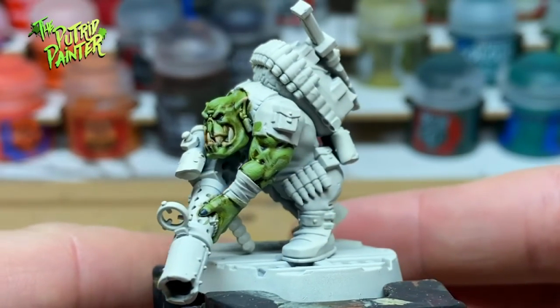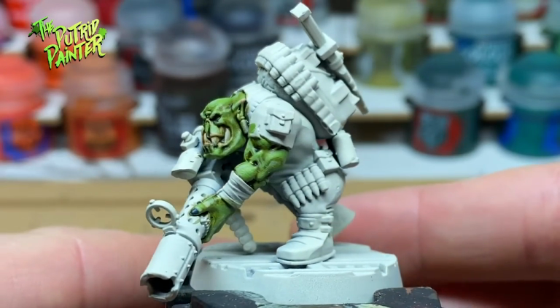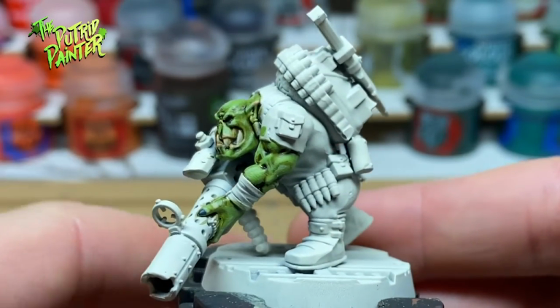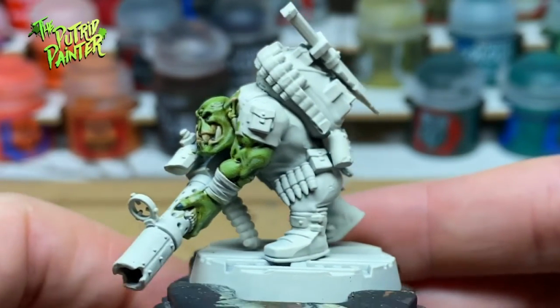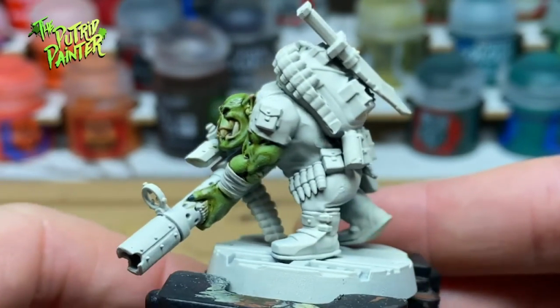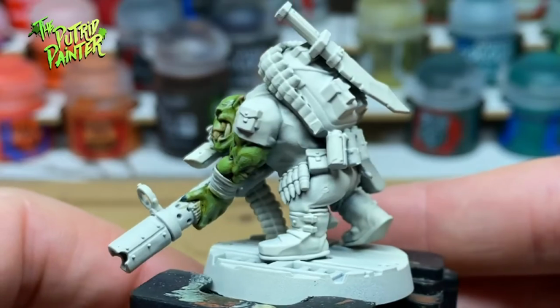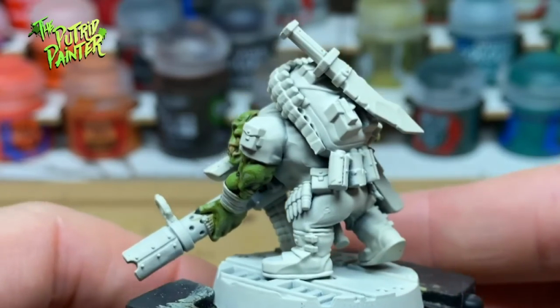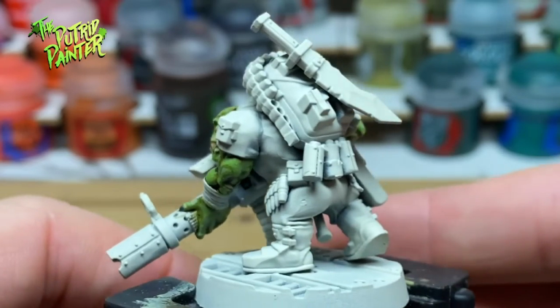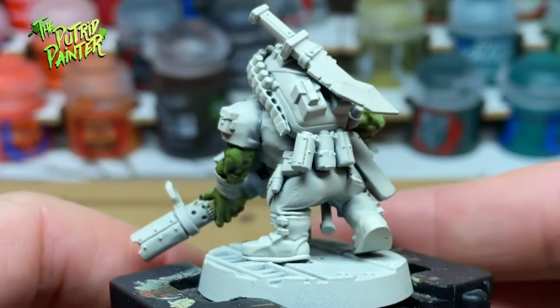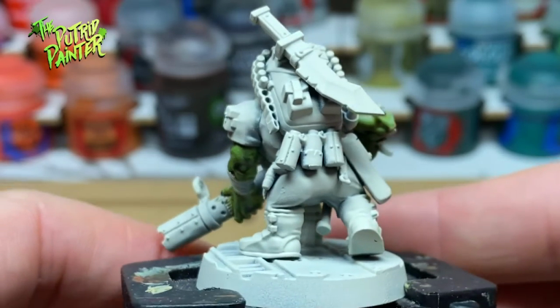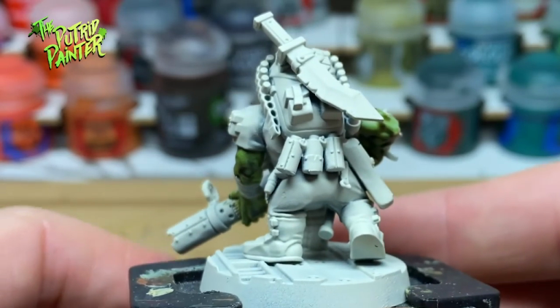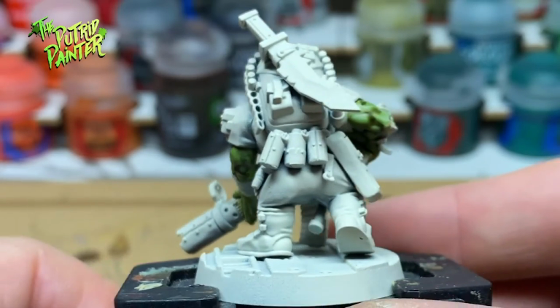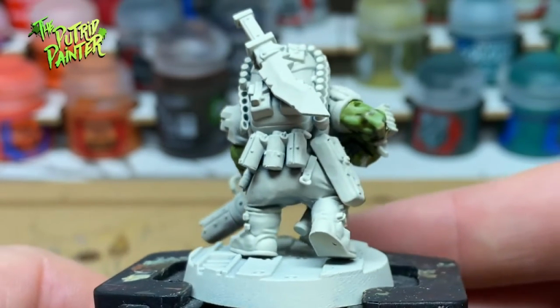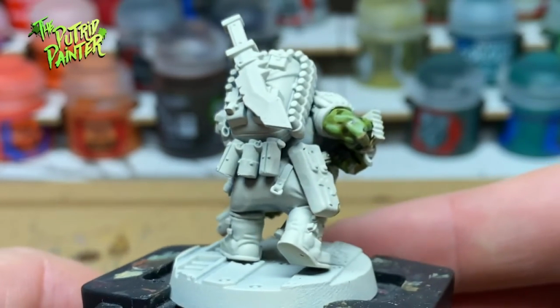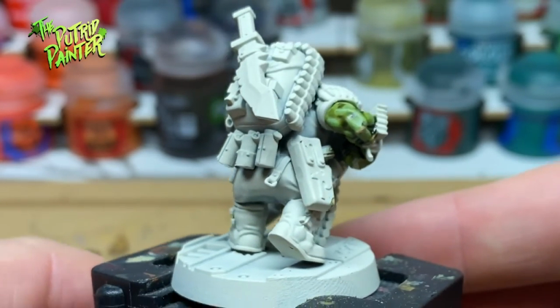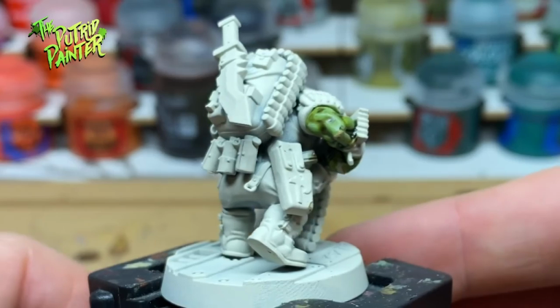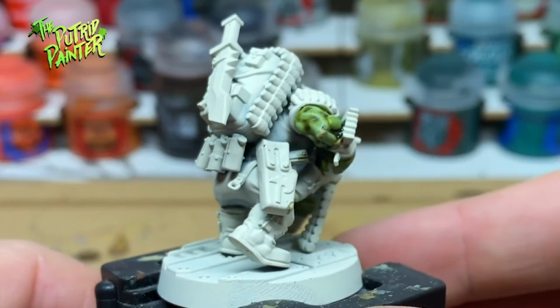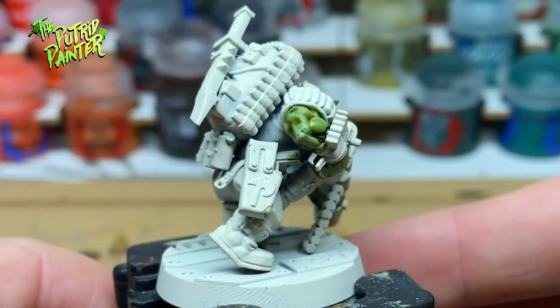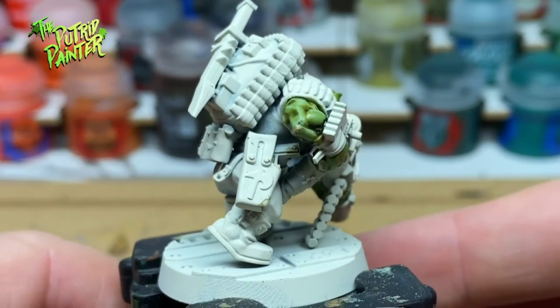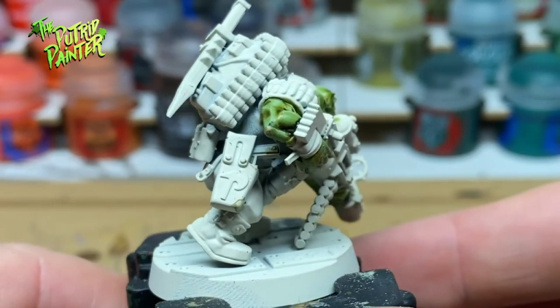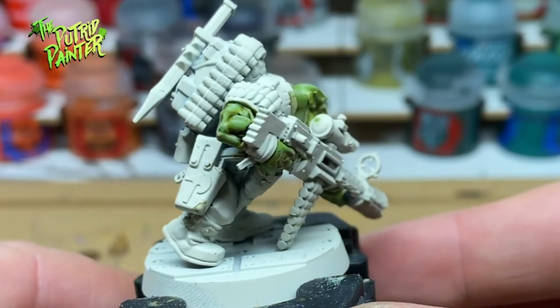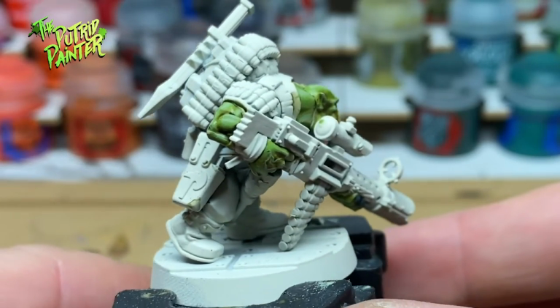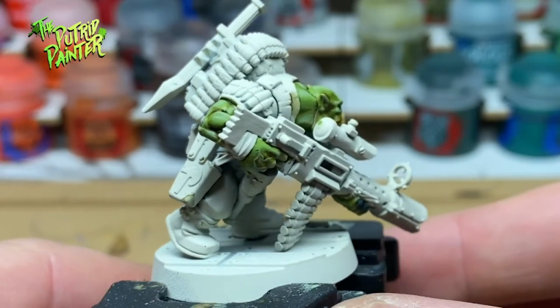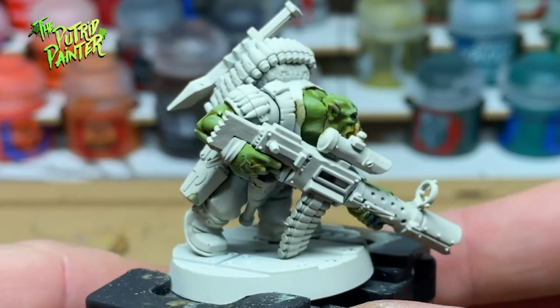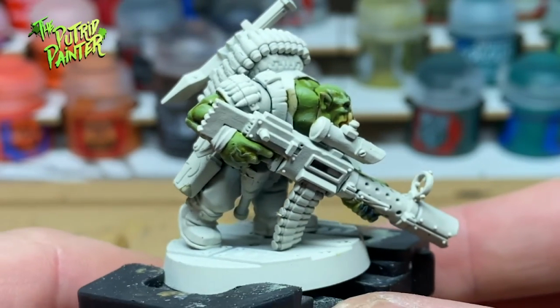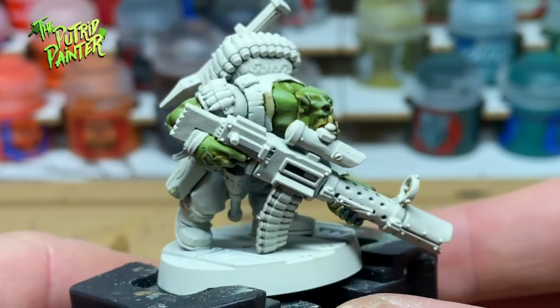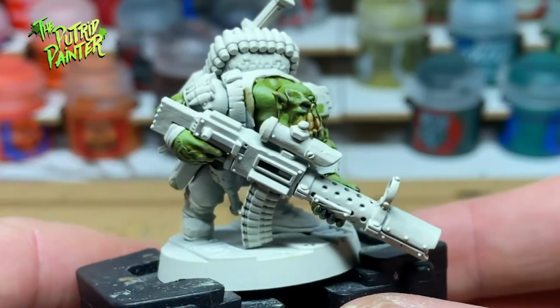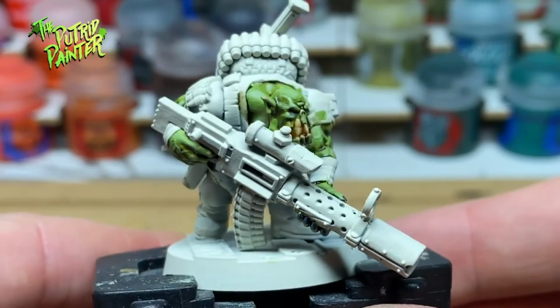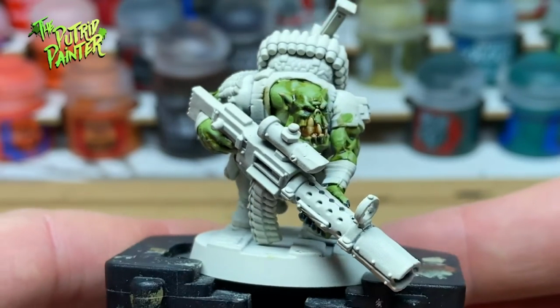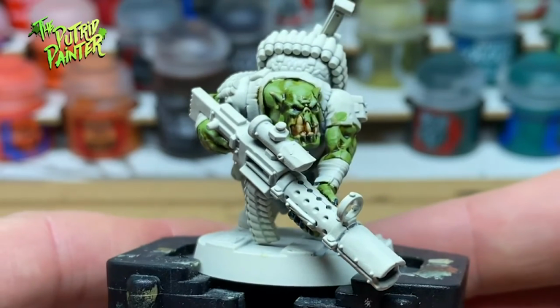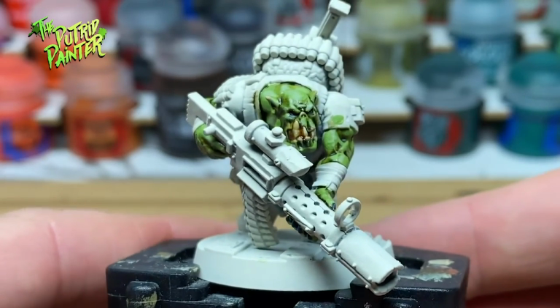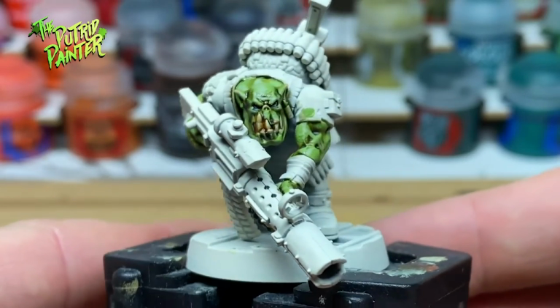Now because the model is so low to the ground and hunched over, I really wish I didn't glue him to the base - it's difficult to reach some of the places. But when making mistakes, just go over them with the original base coat. I know I did quite a bit.